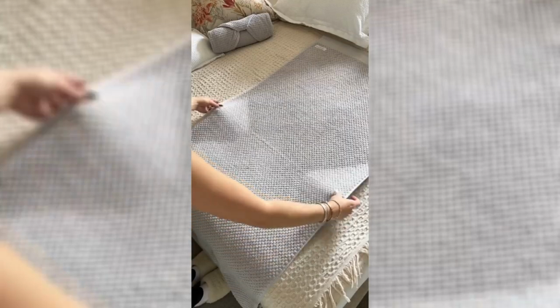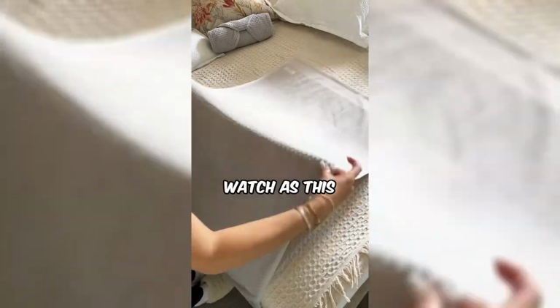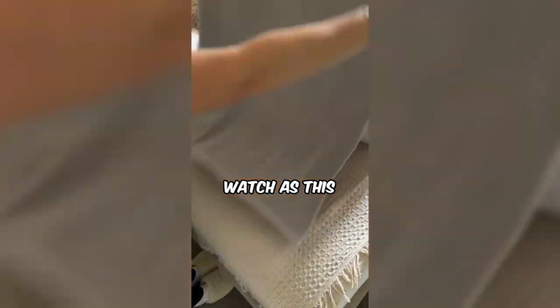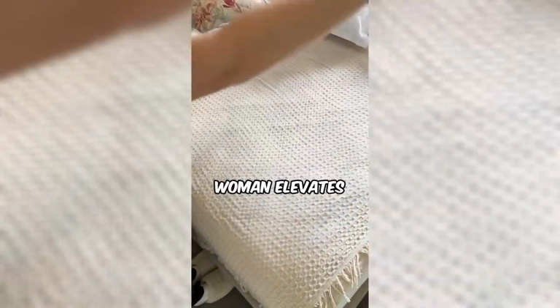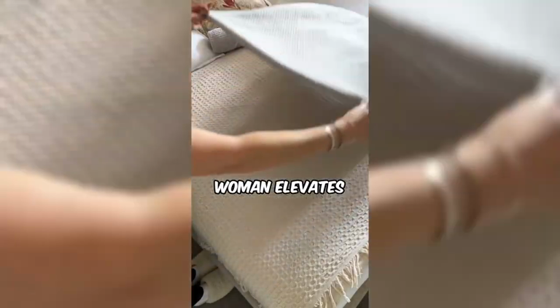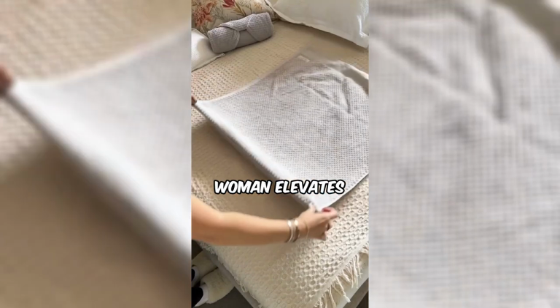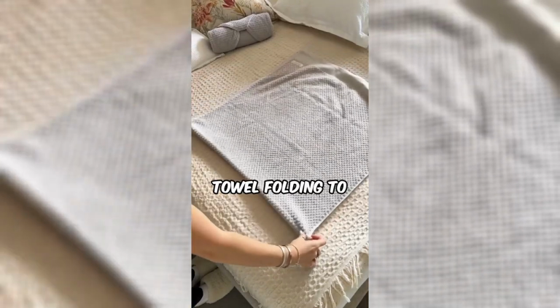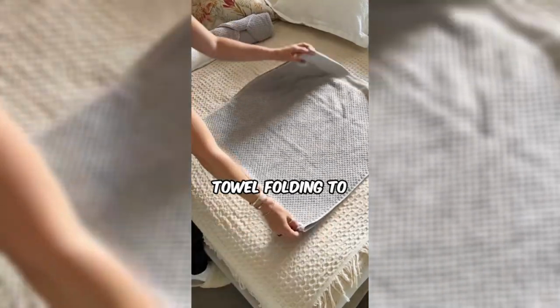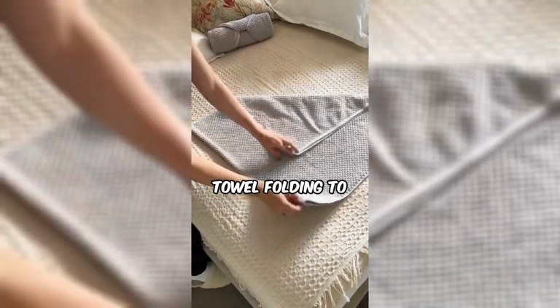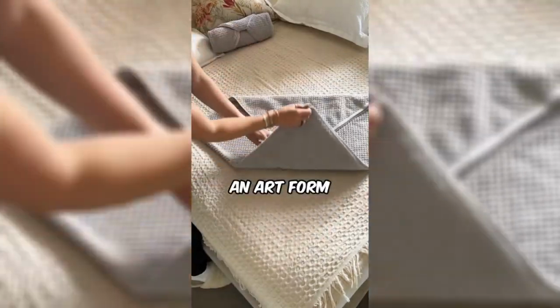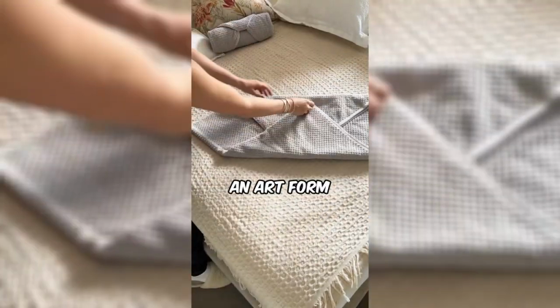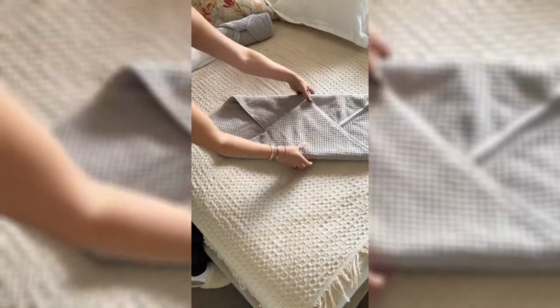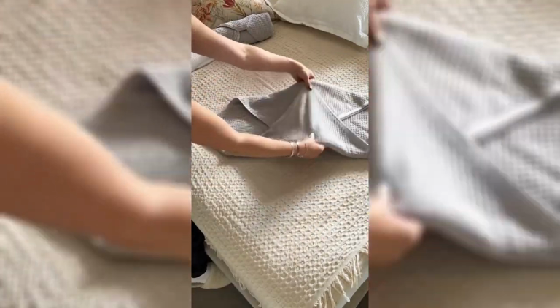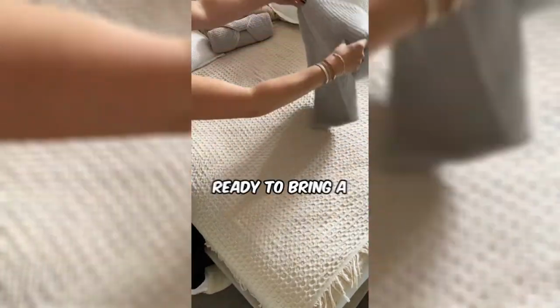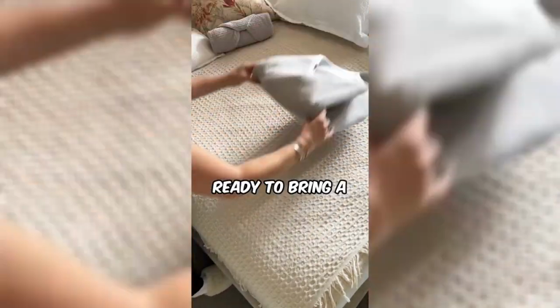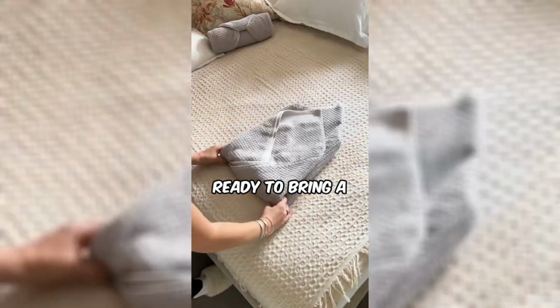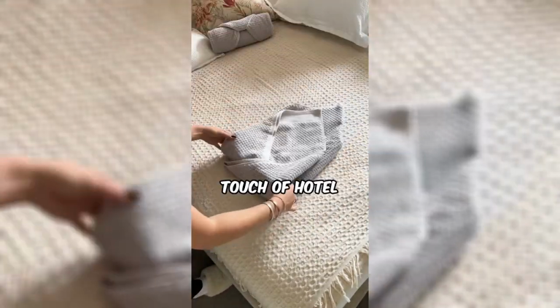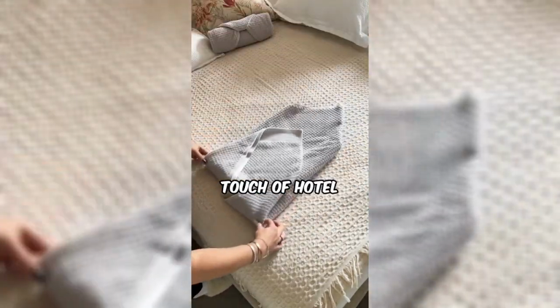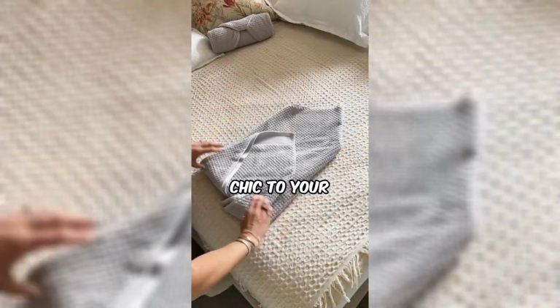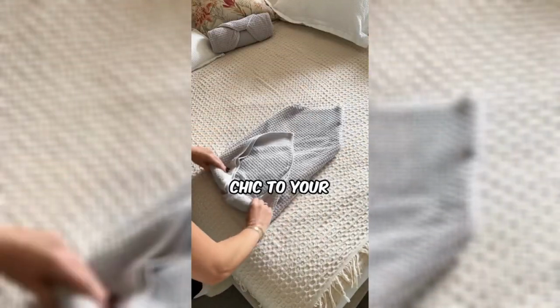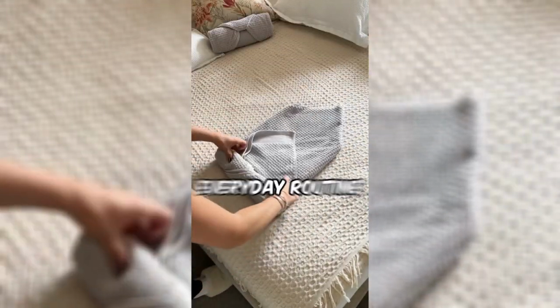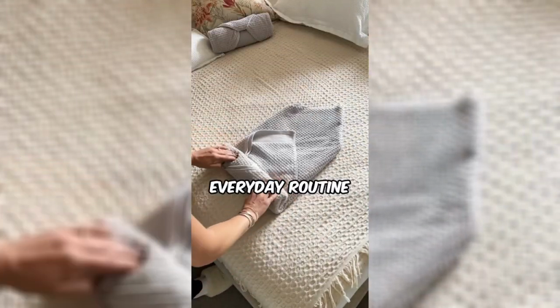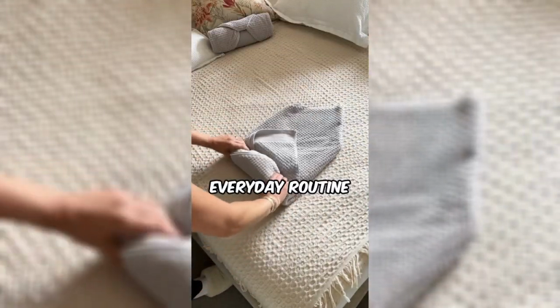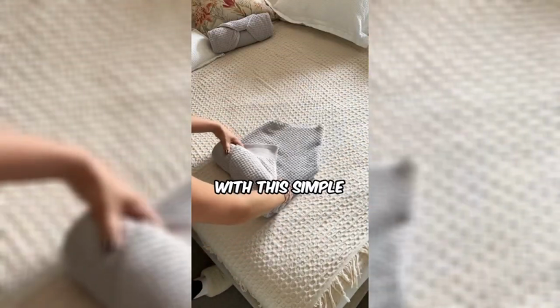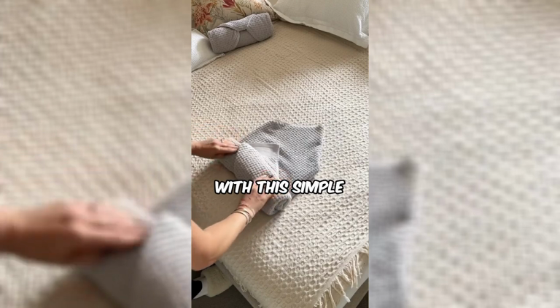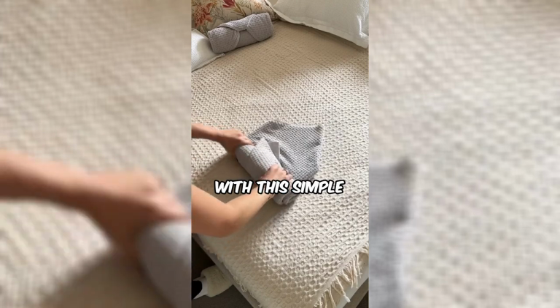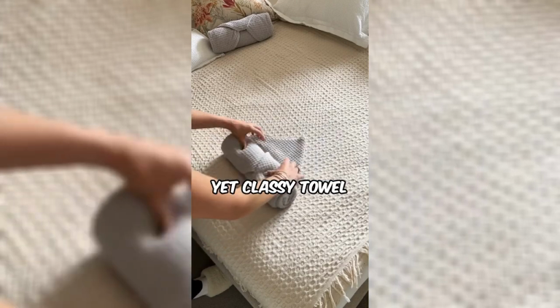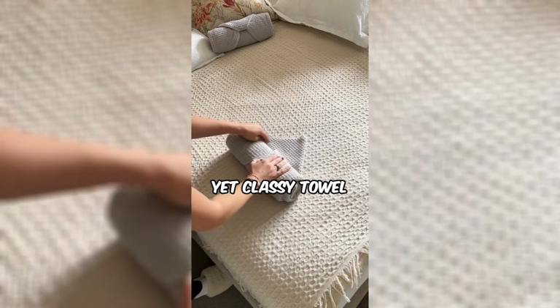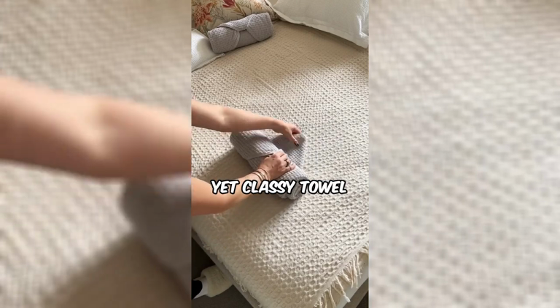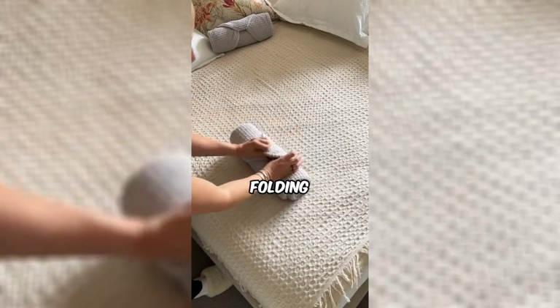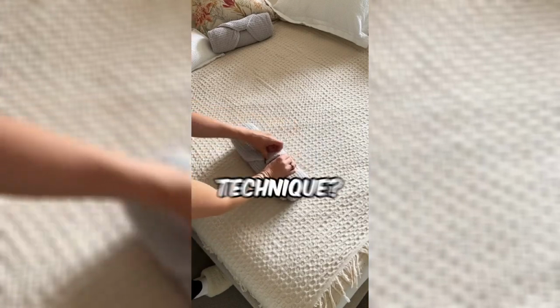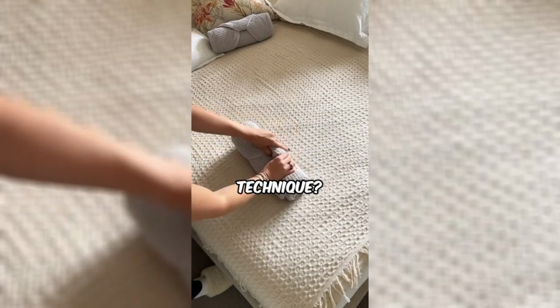Watch as this woman elevates towel folding to an art form. Ready to bring a touch of hotel chic to your everyday routine with this simple yet classy towel folding technique?